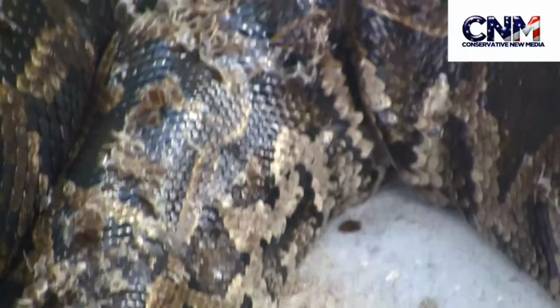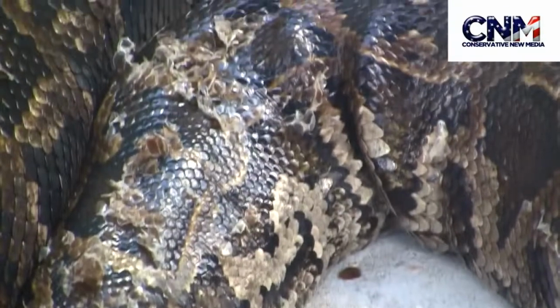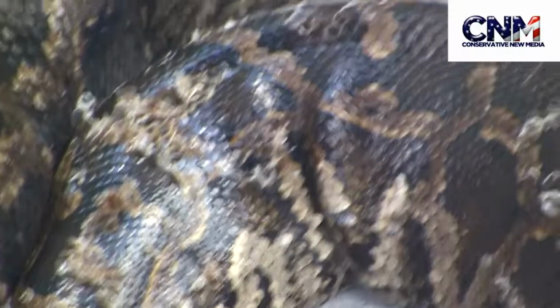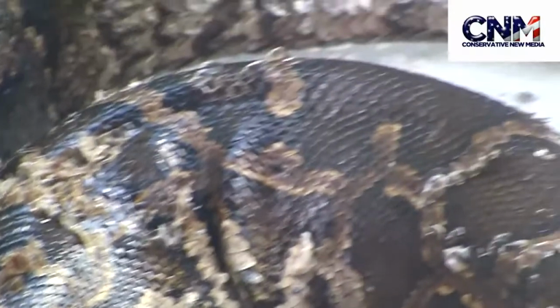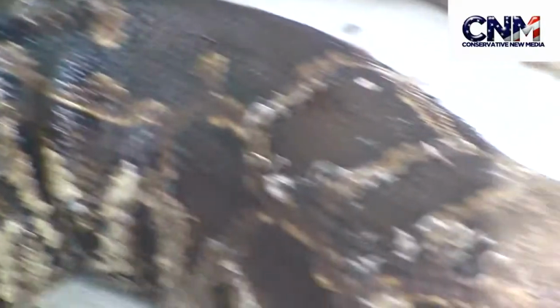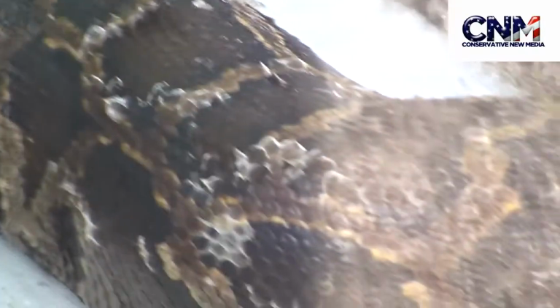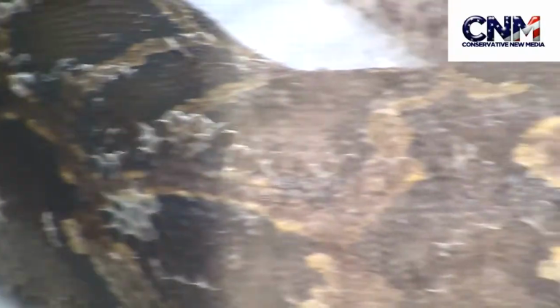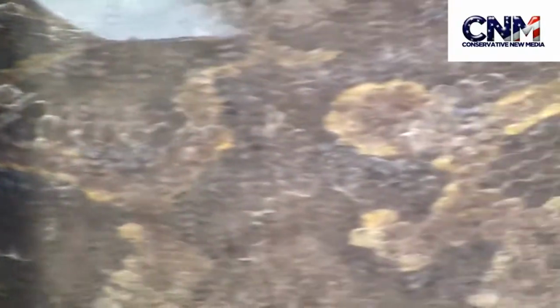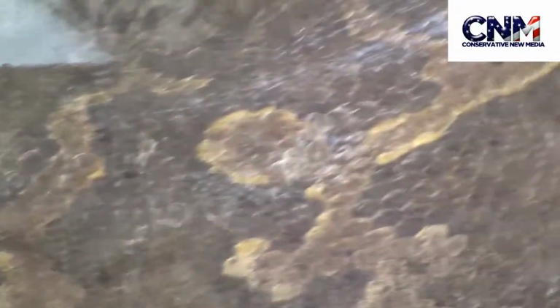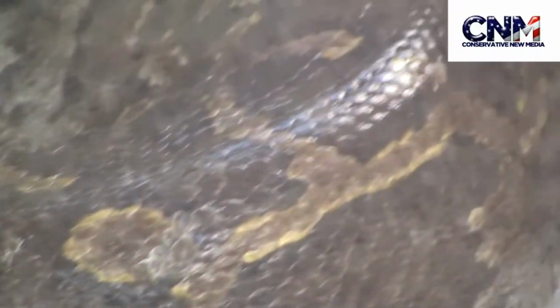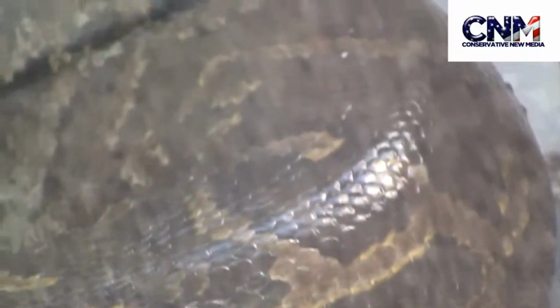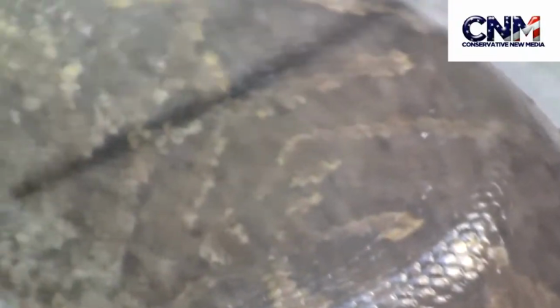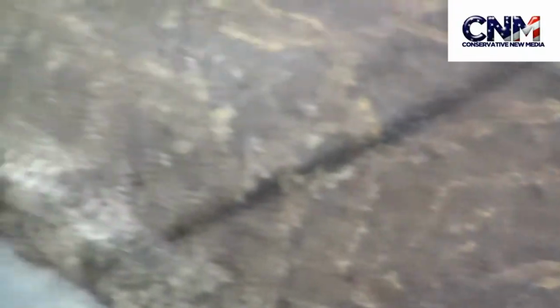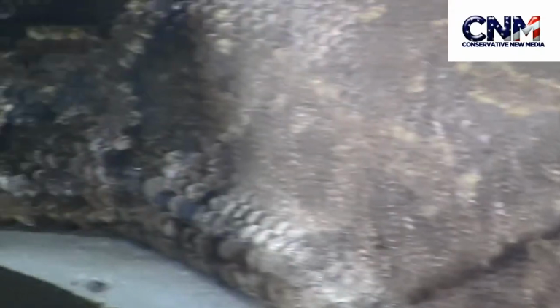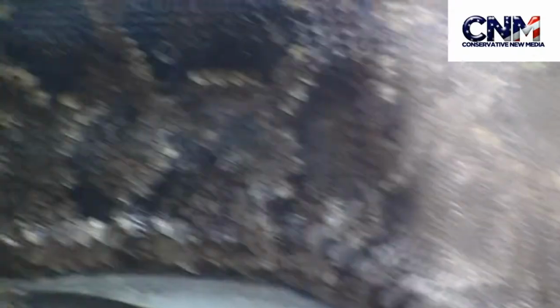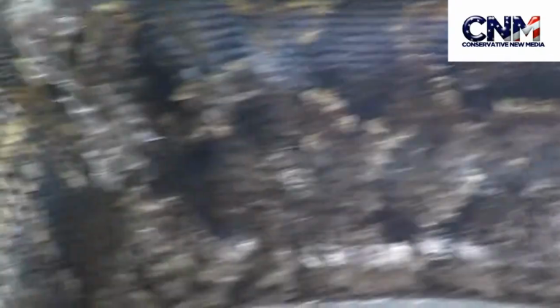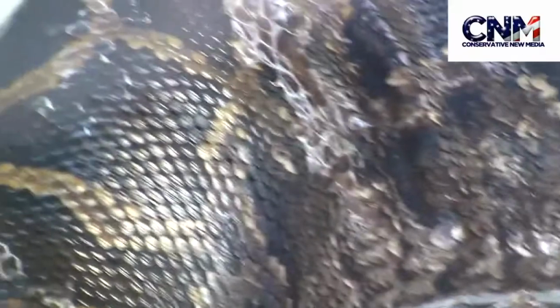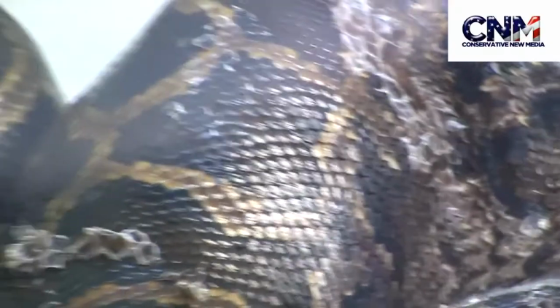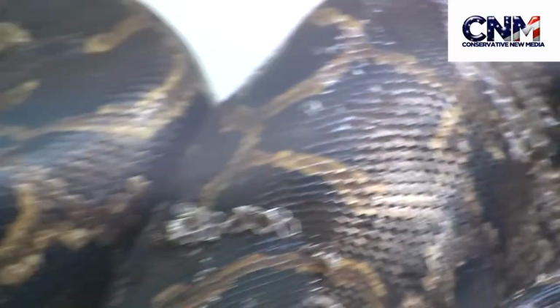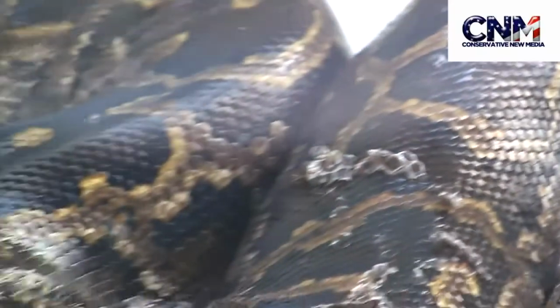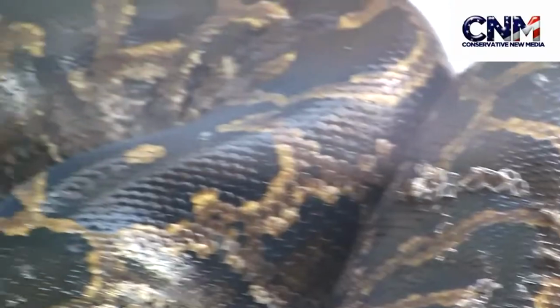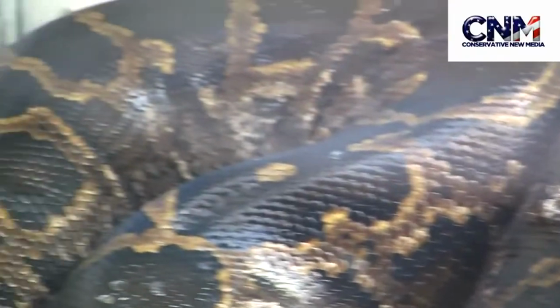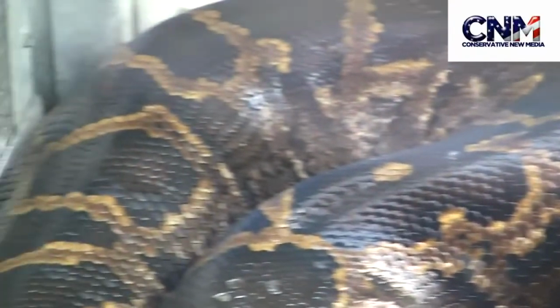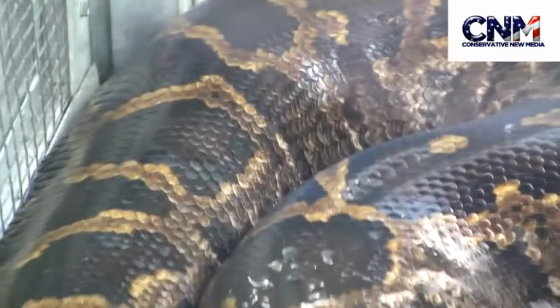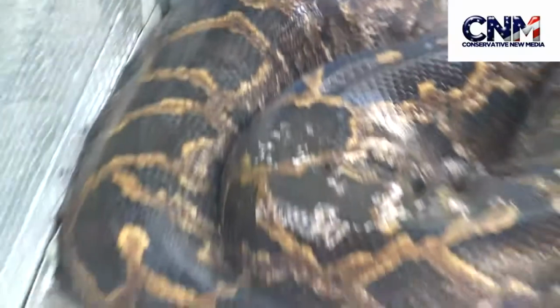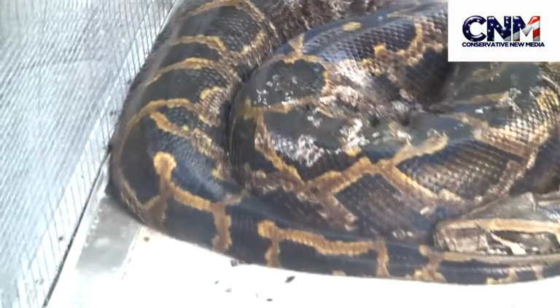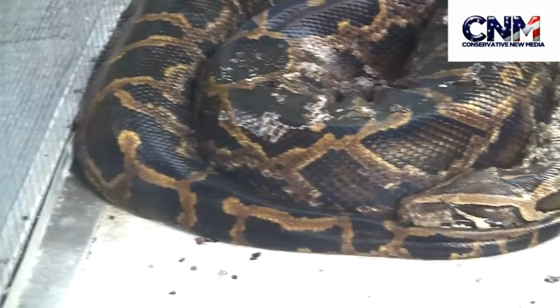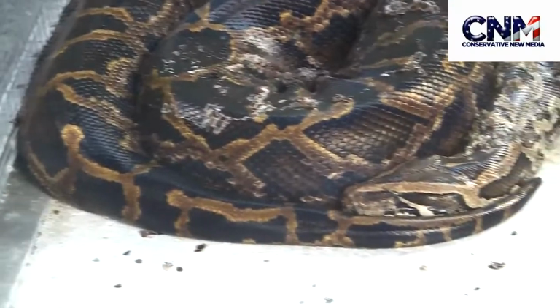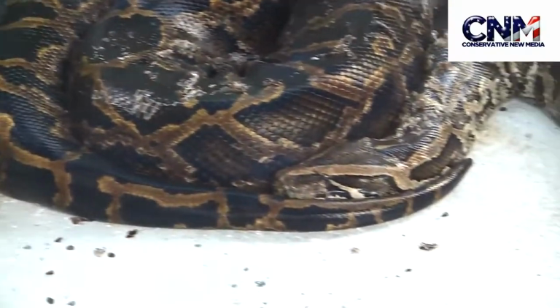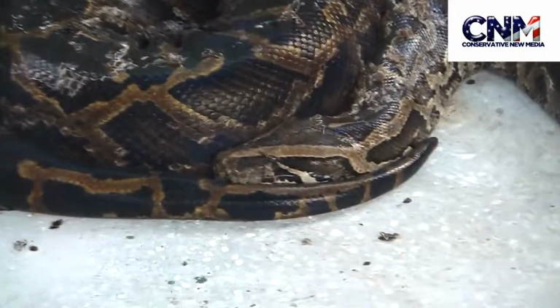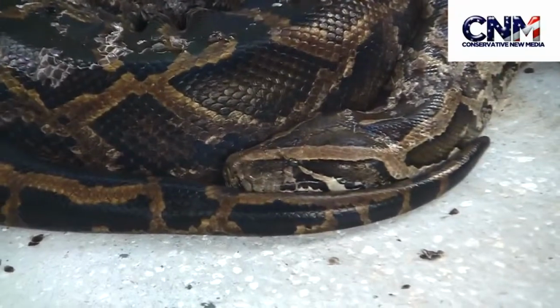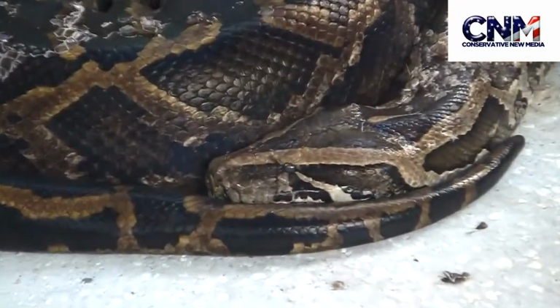Look, it's shedding a little bit there — you can see some of the skin flaking off. And look at the size of that. That is so much muscle right there. This is a constrictor, a very large constrictor. What they'll do is they will constrict — they will wrap around their prey to take them out.